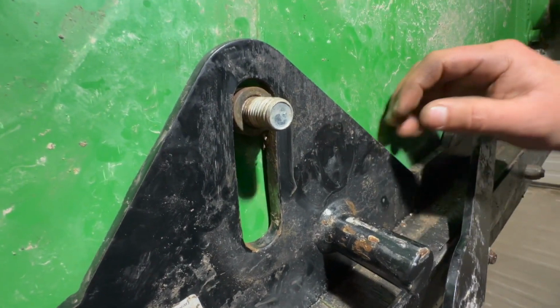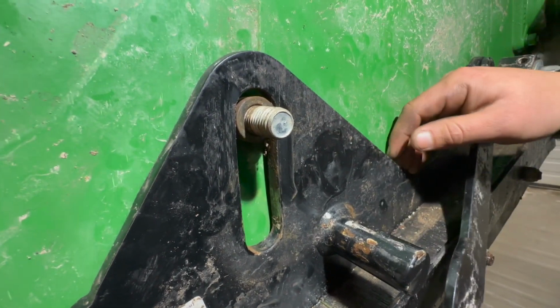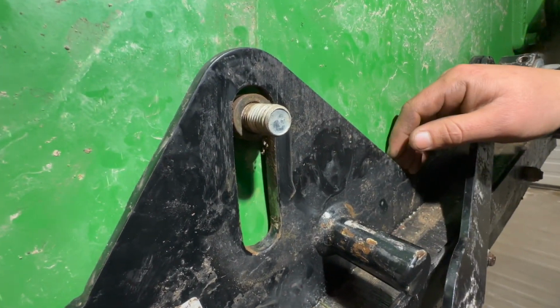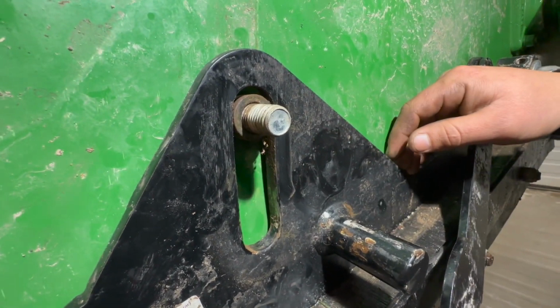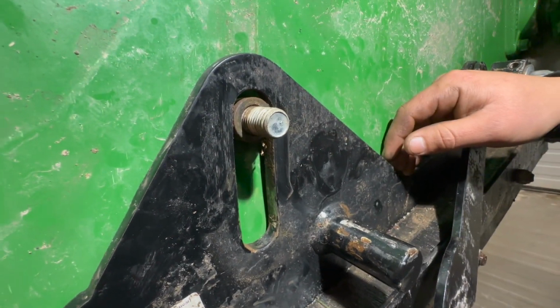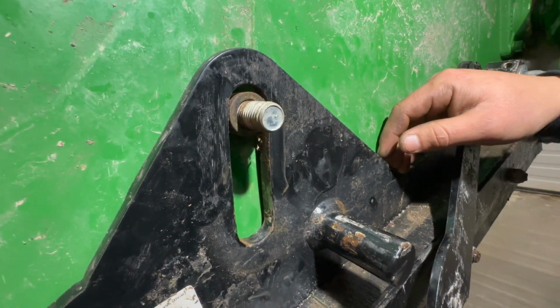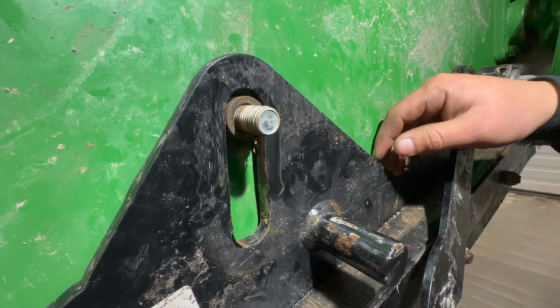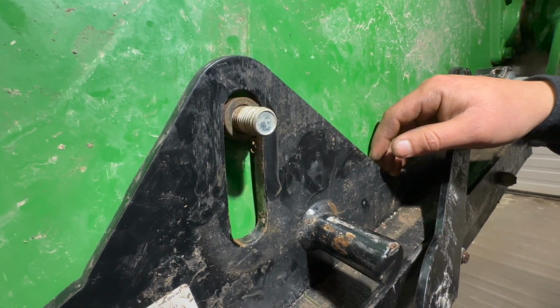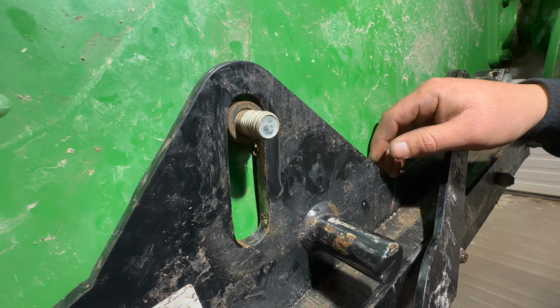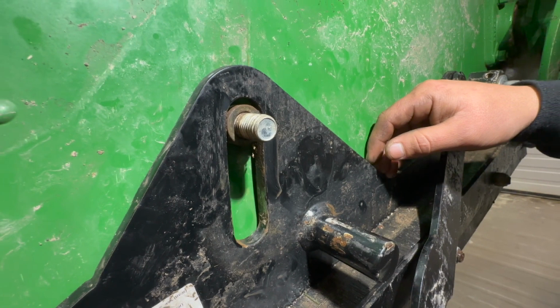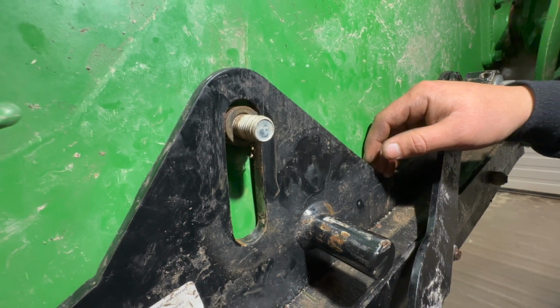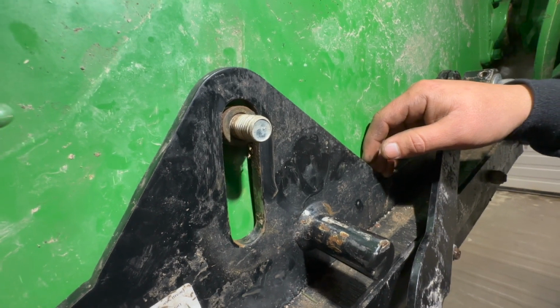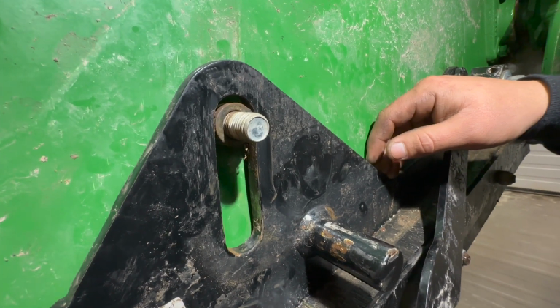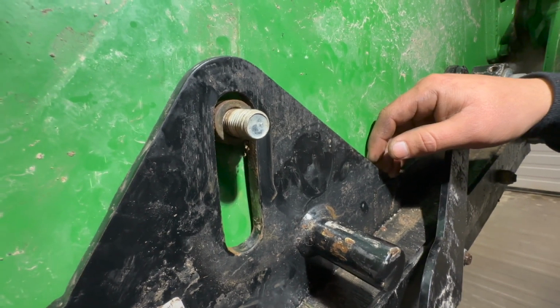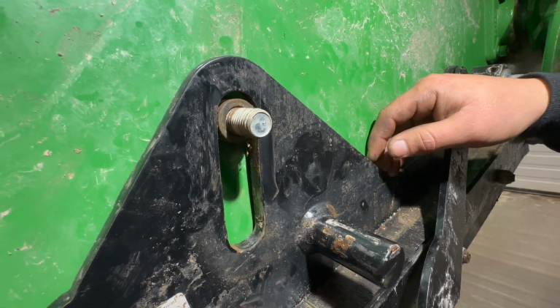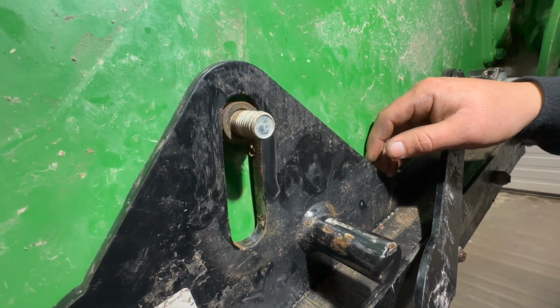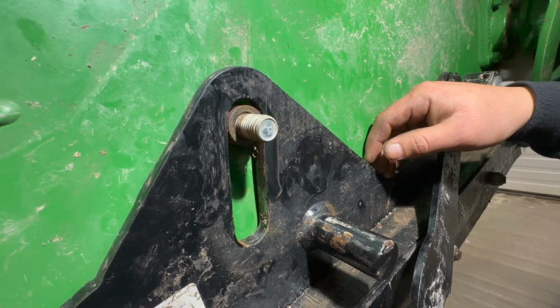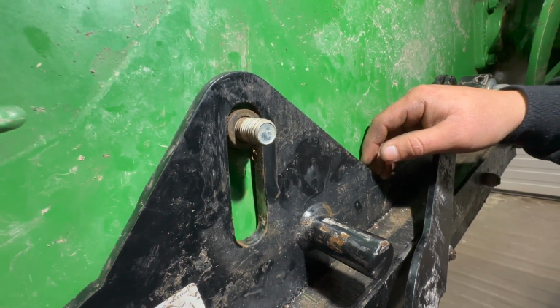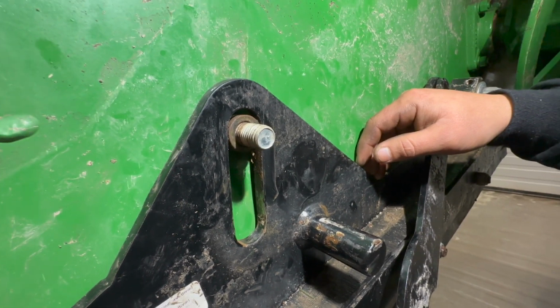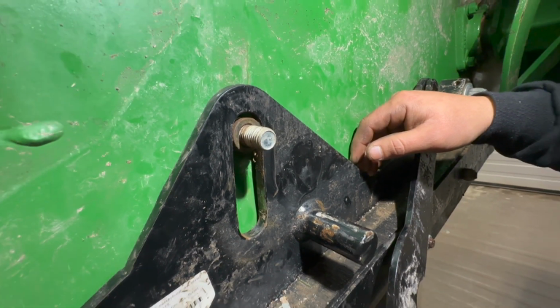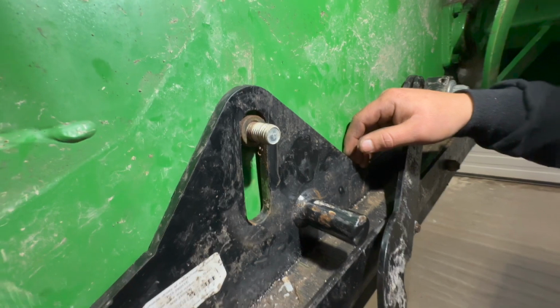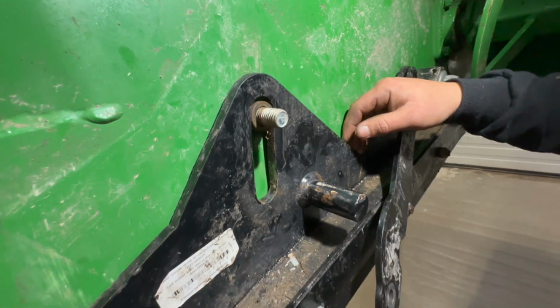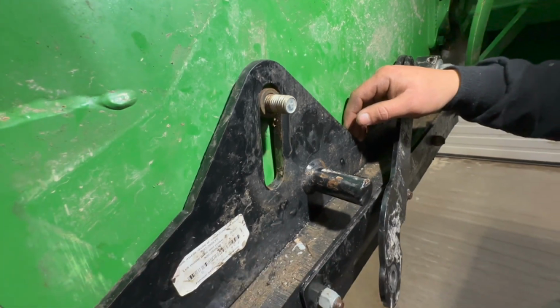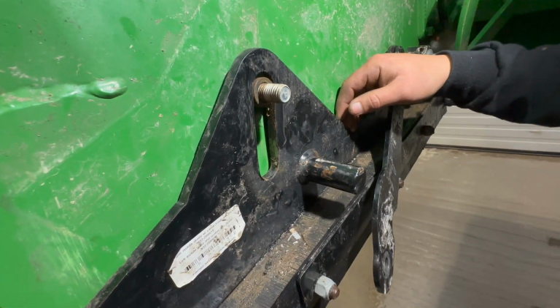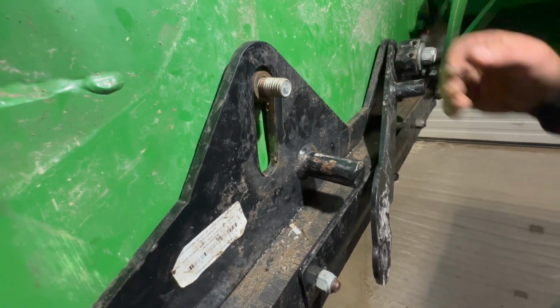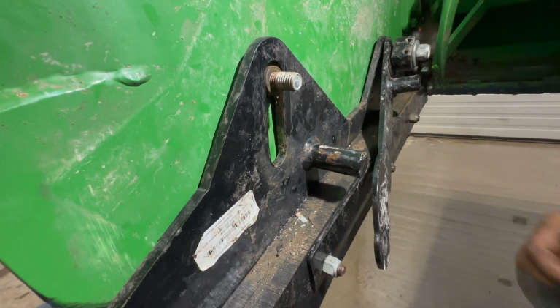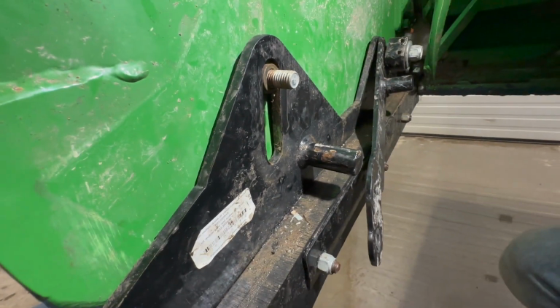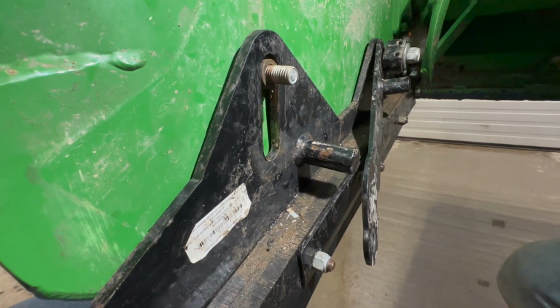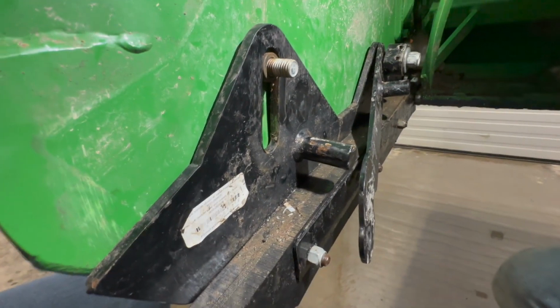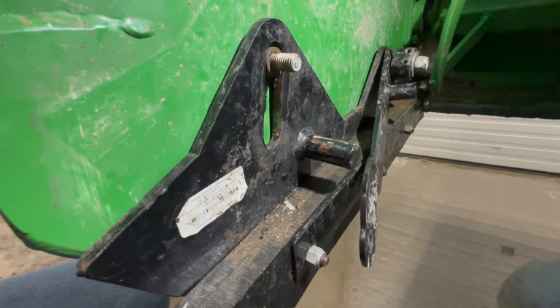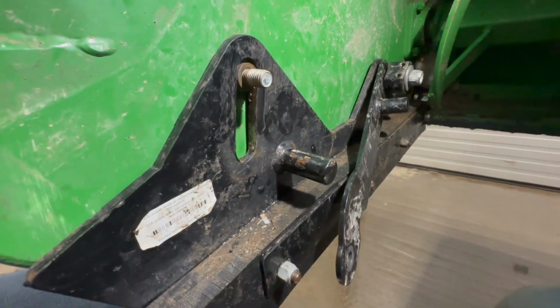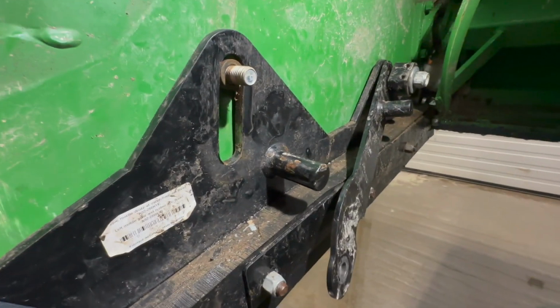So we have two ideas. We're going to either A, get a smaller bushing that could fit in there, or B, take this bushing out, grind it down, put it back in — and then the skid shoe should float up and down a lot more freely. We'll show you guys what we do.